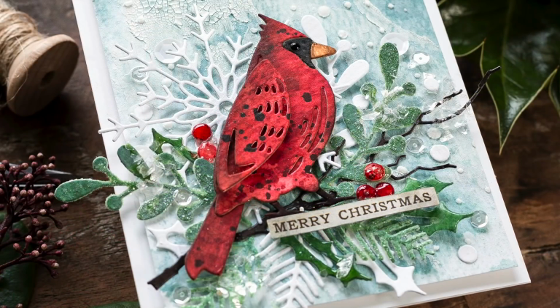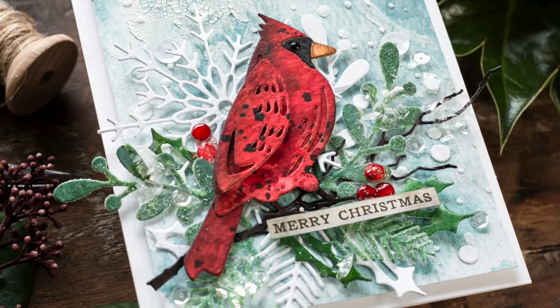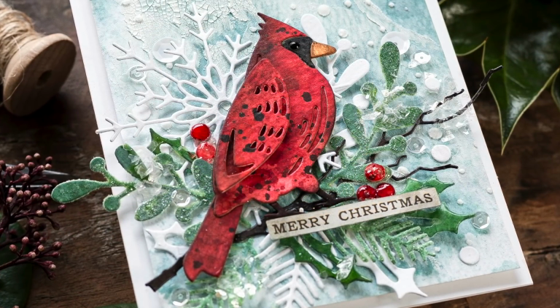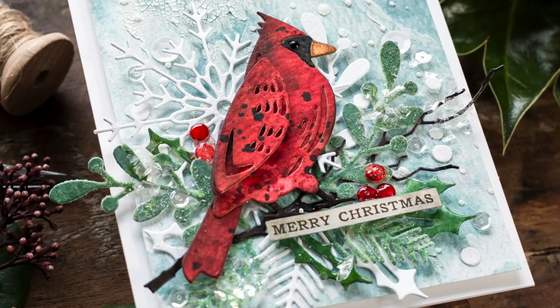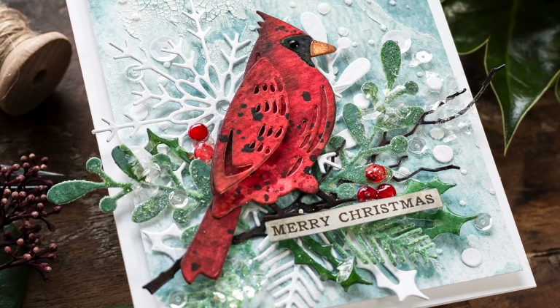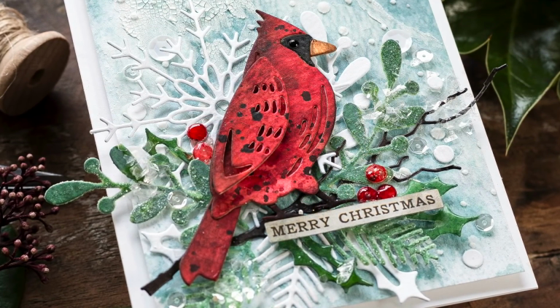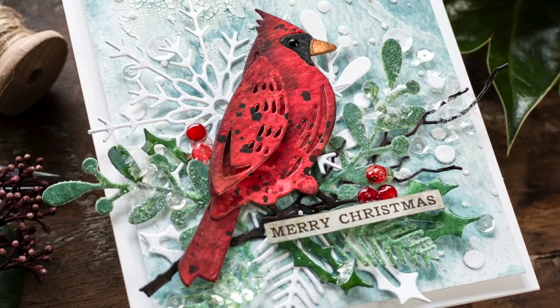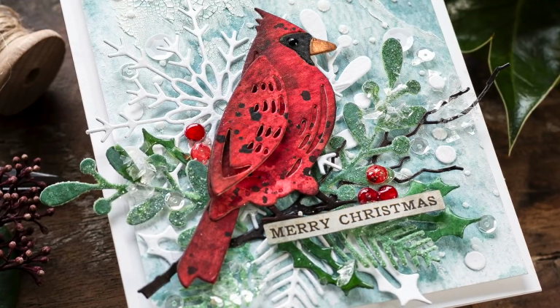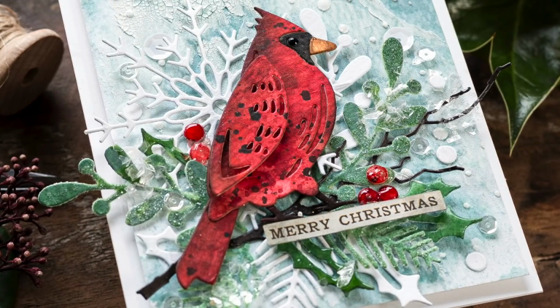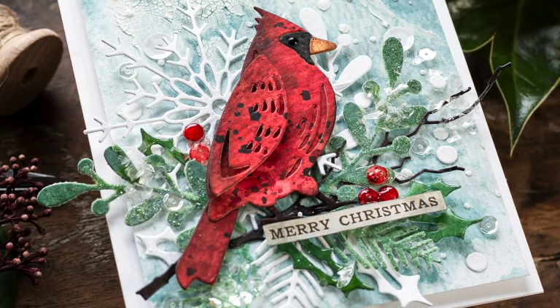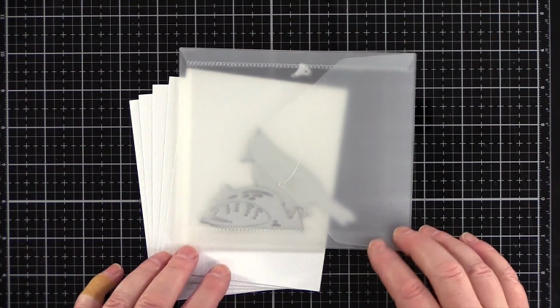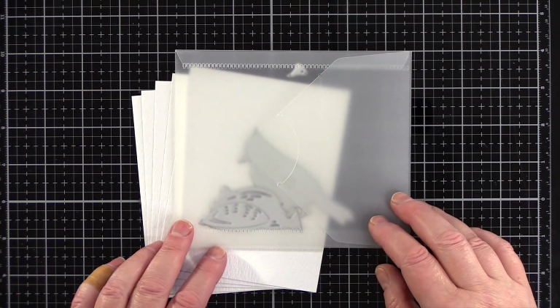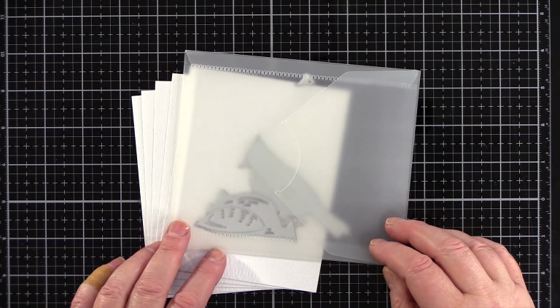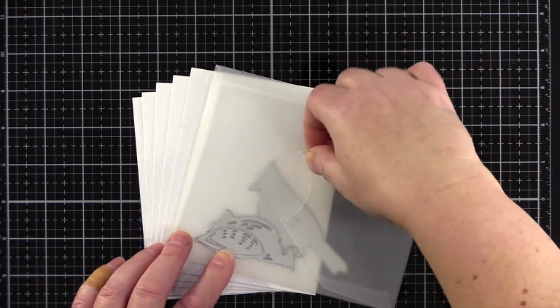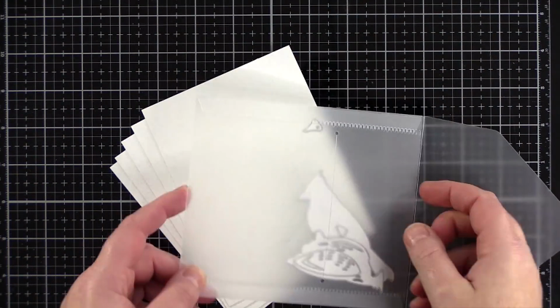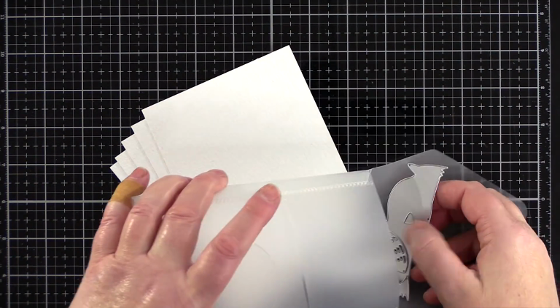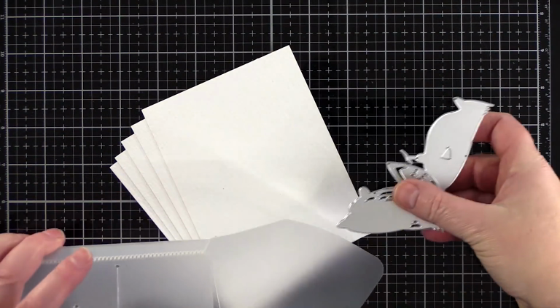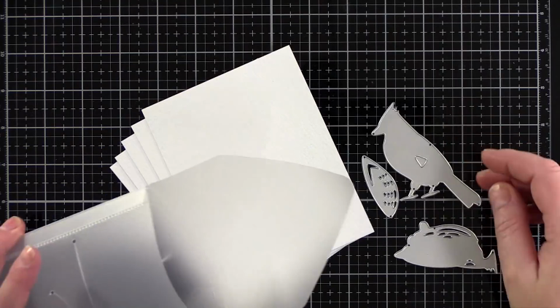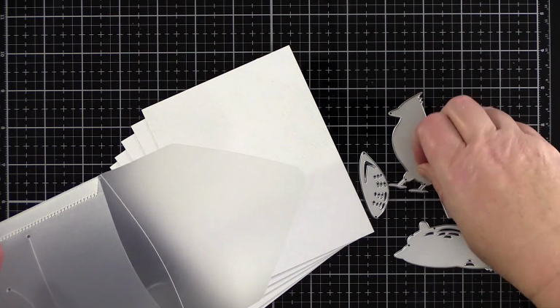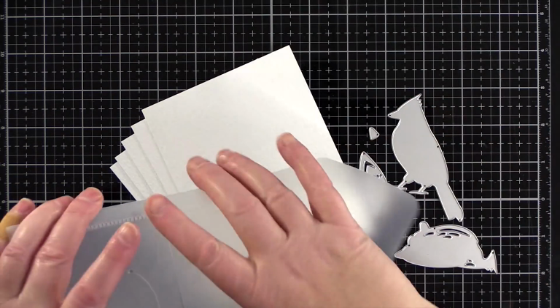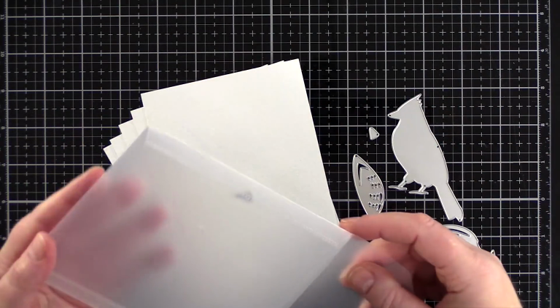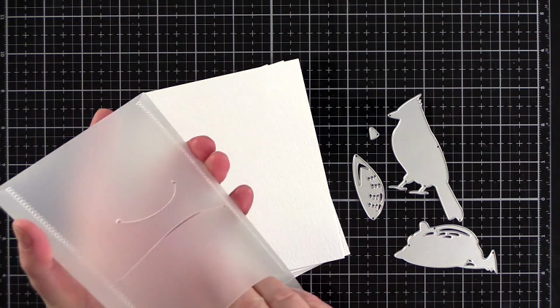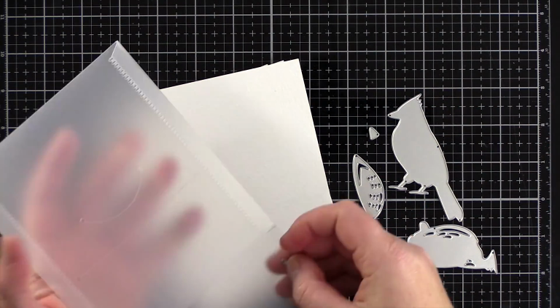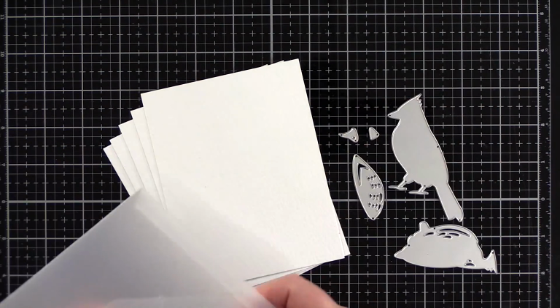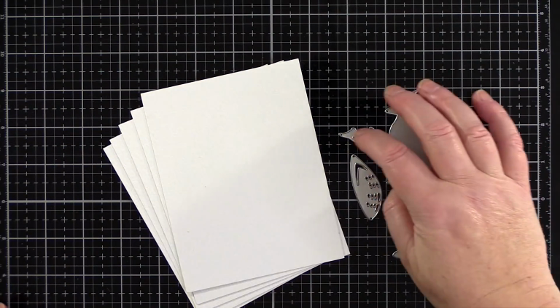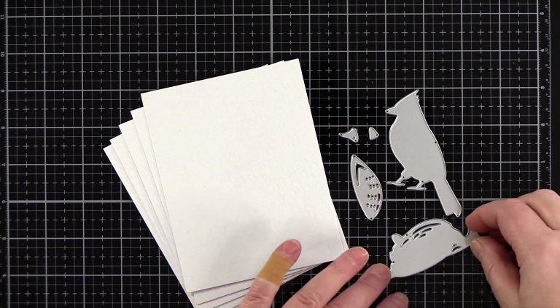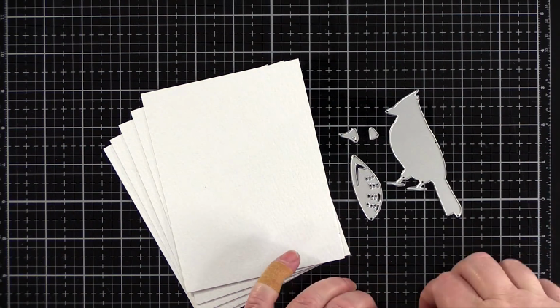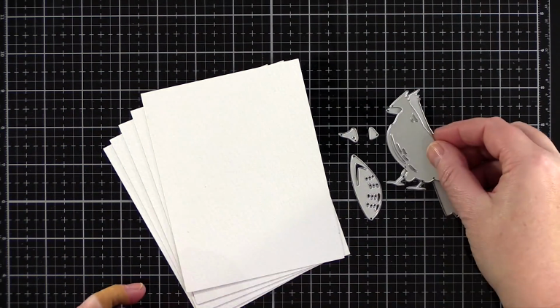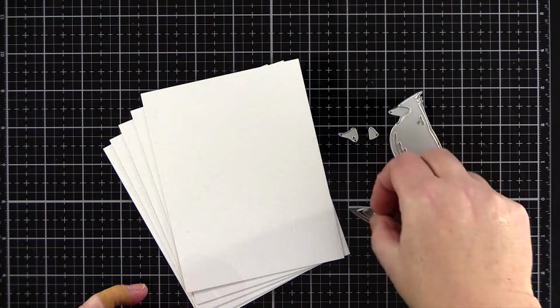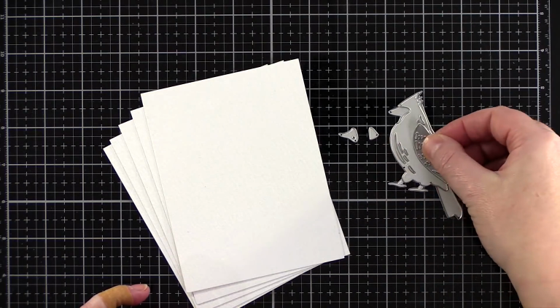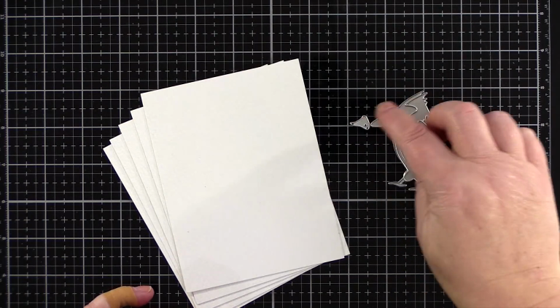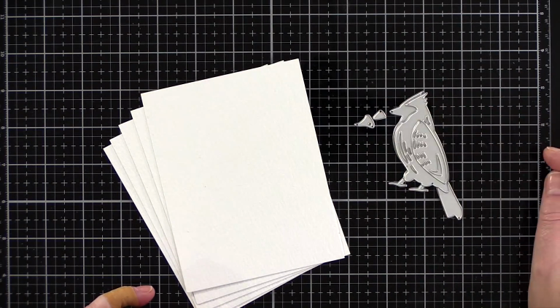The star of the show are these cardinal dies. There are five in the pack — three larger ones and two tiny tiny ones — so make sure to check right into the corners of the packaging if you don't see these two smaller dies initially.